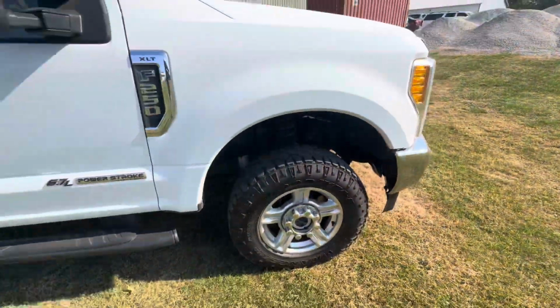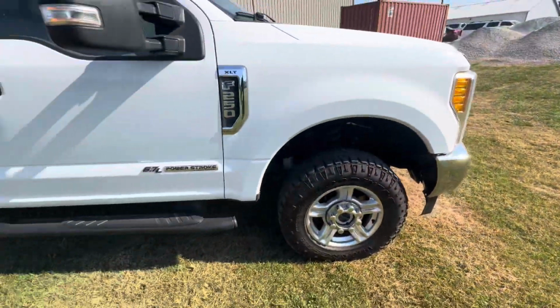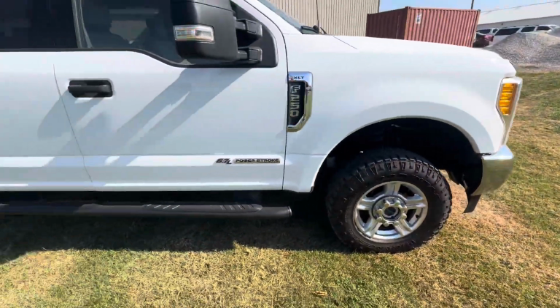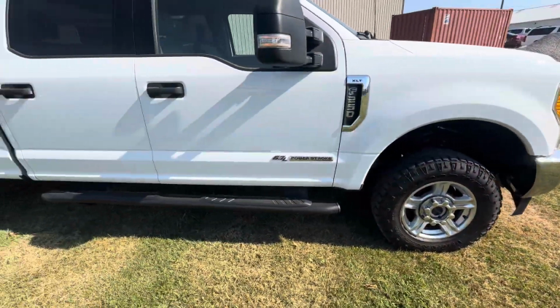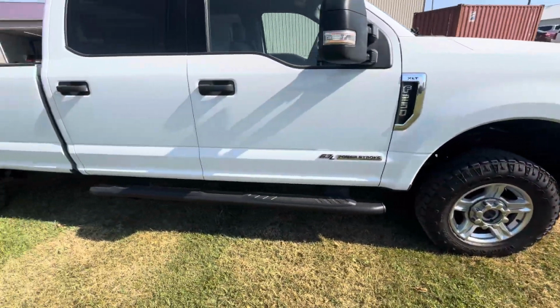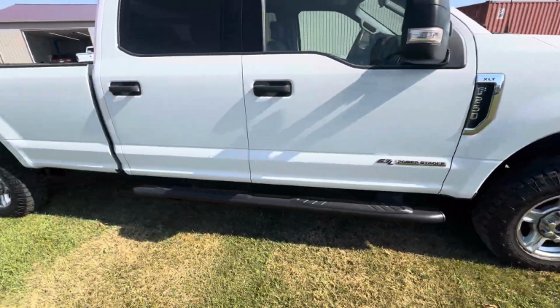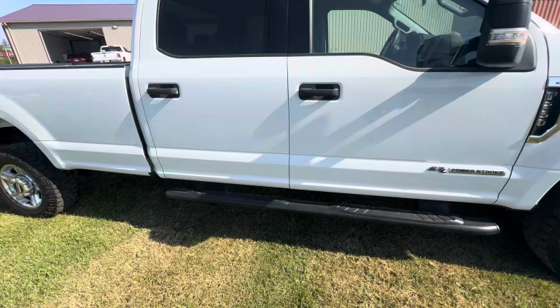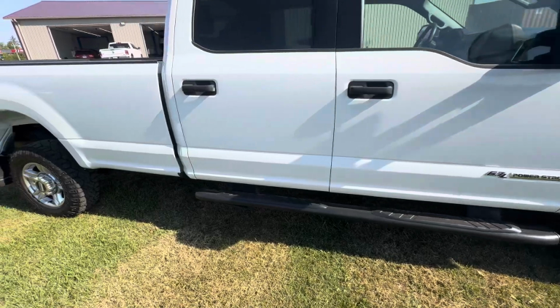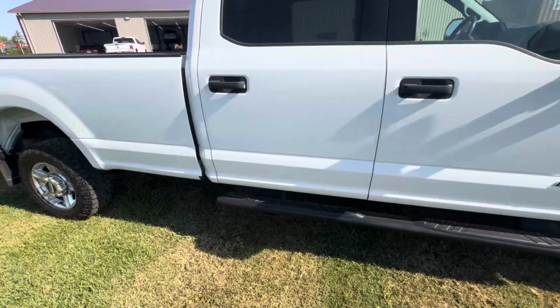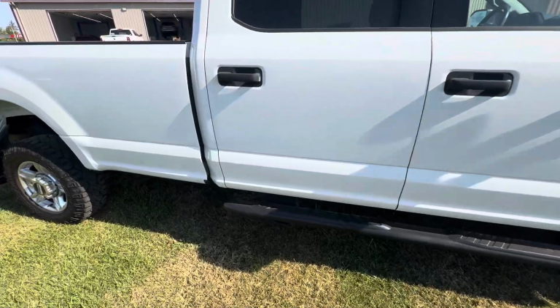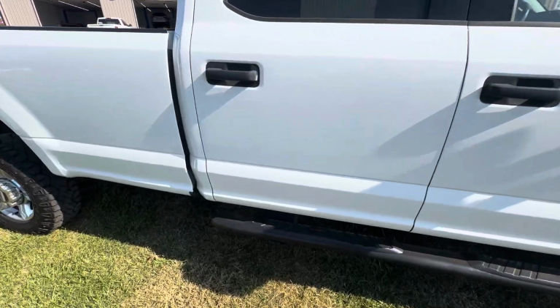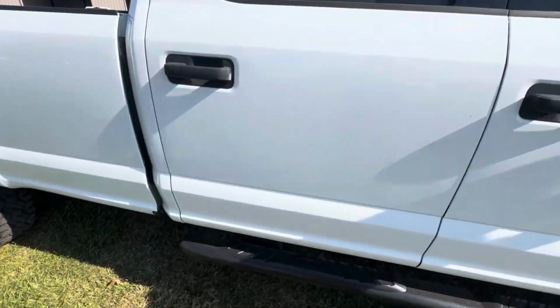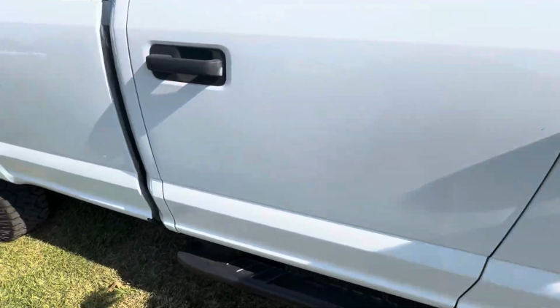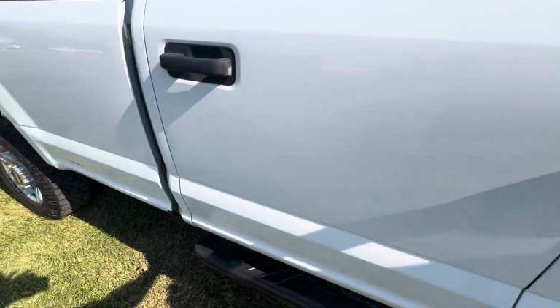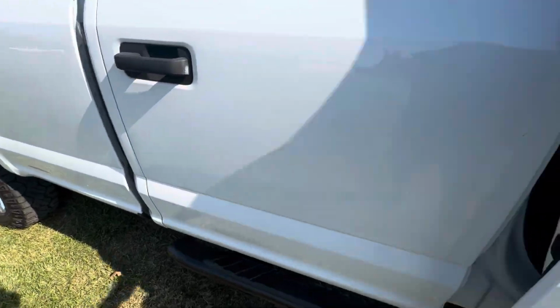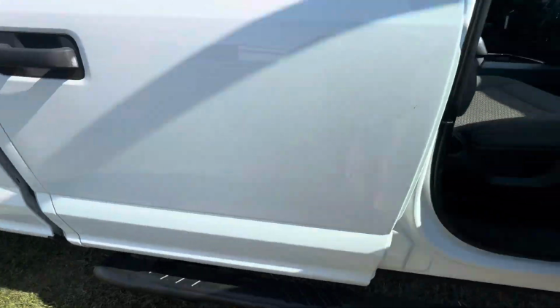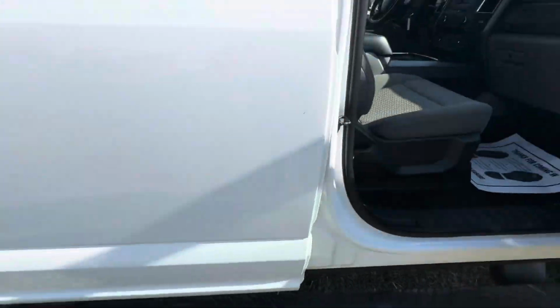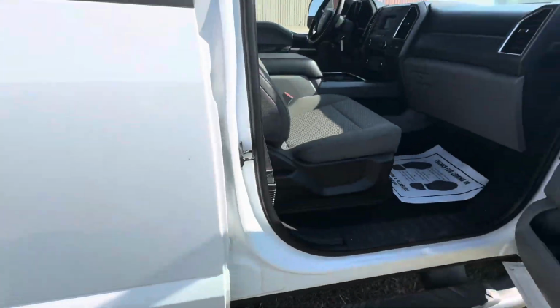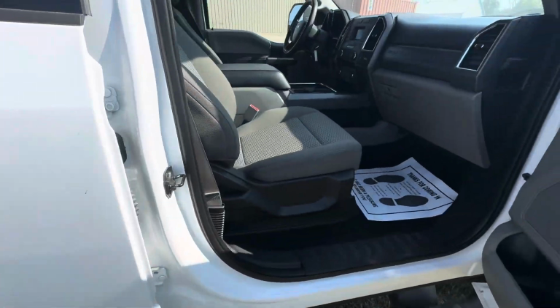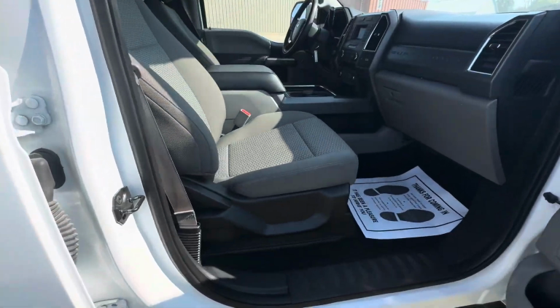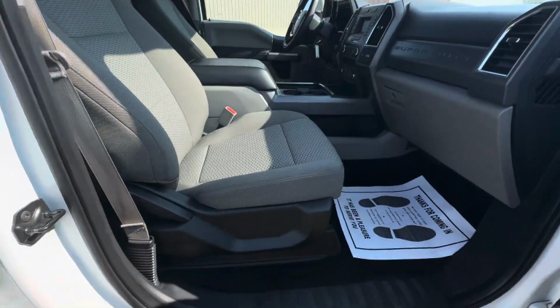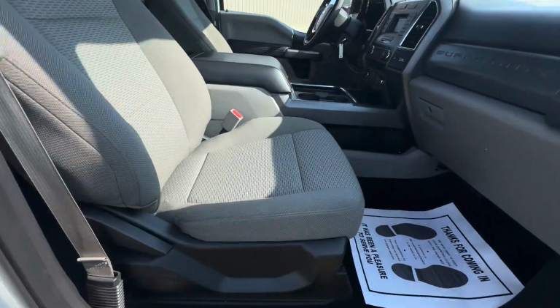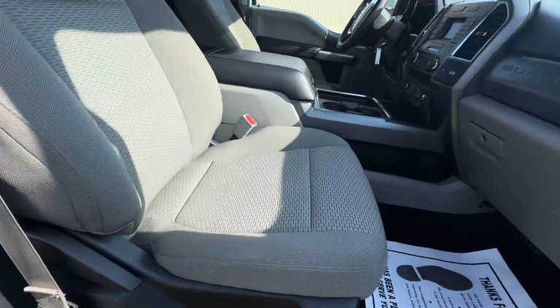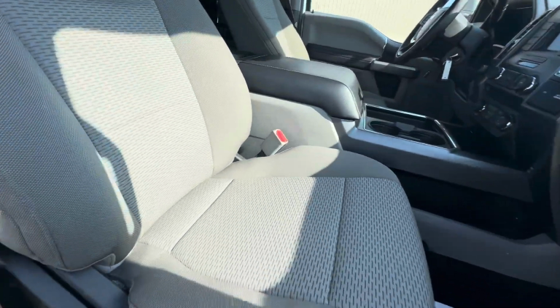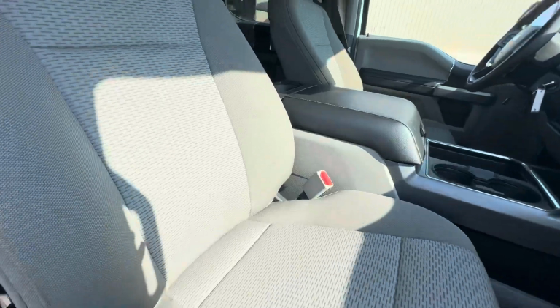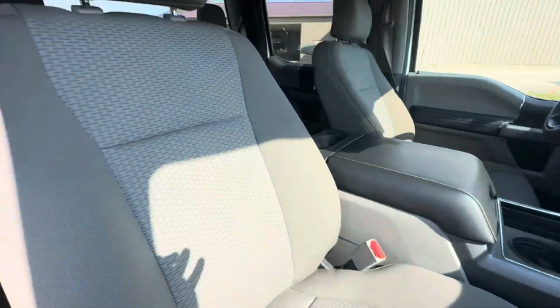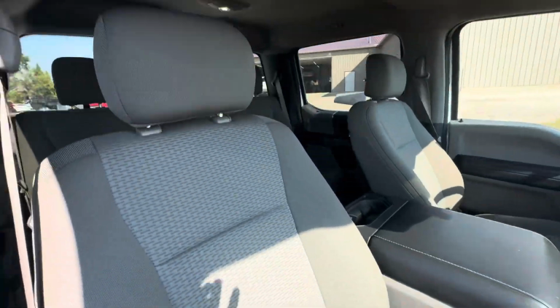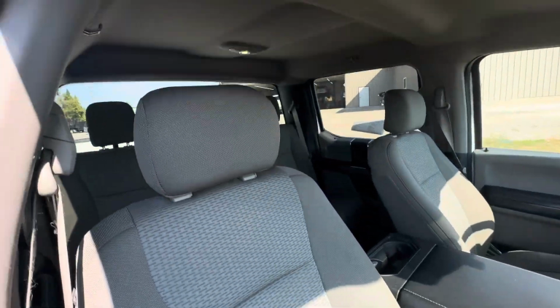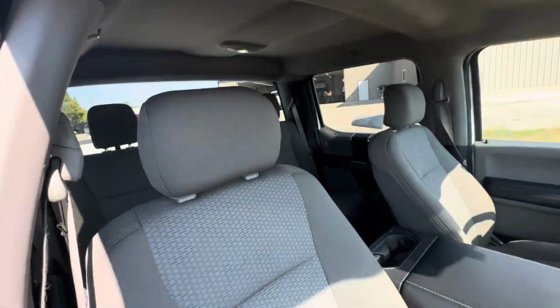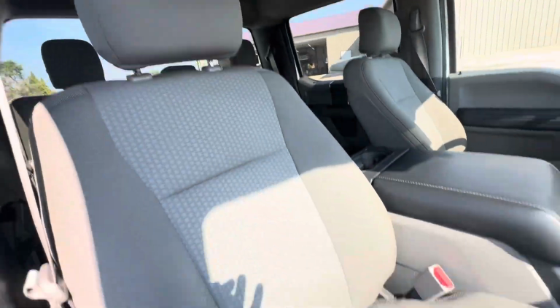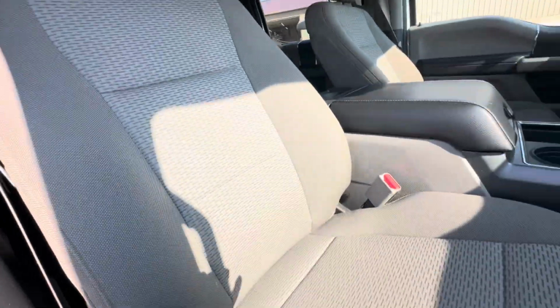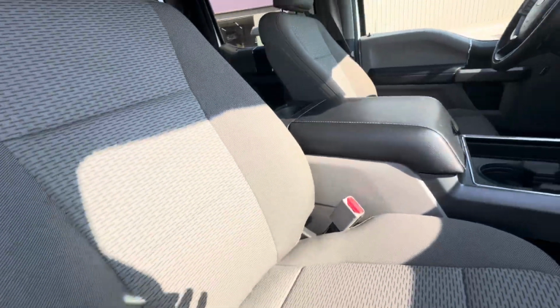All our vehicles do go through a full inspection. No rips or tears in the cloth seats, non-smoker.